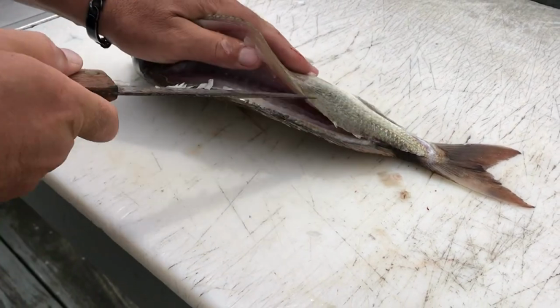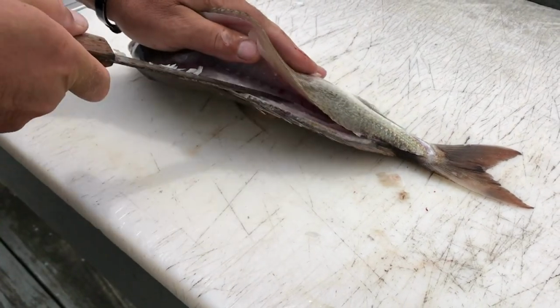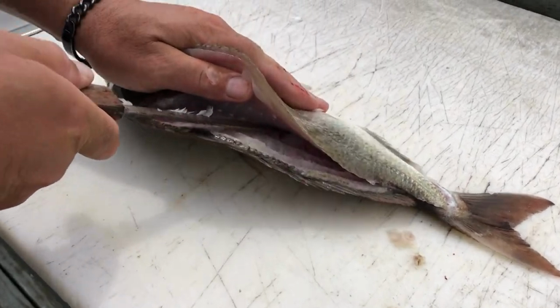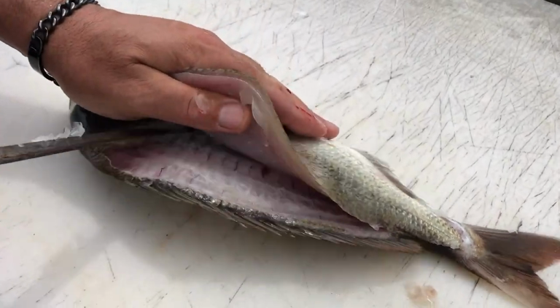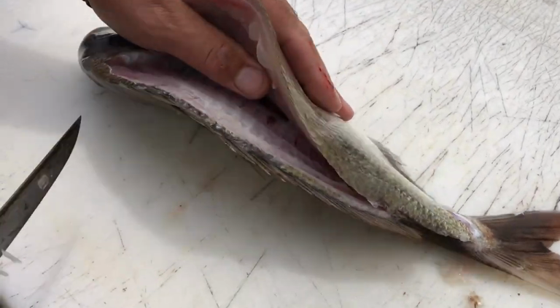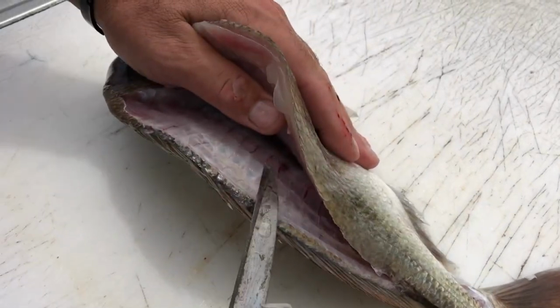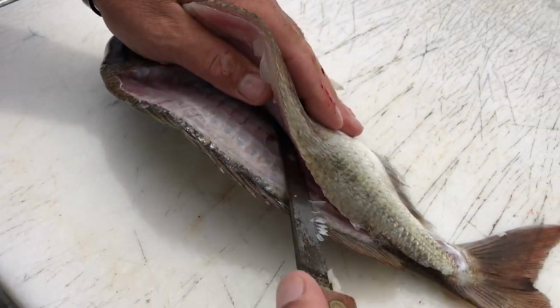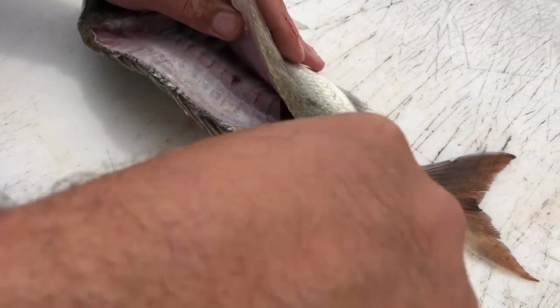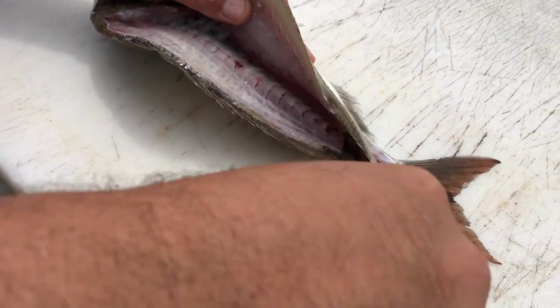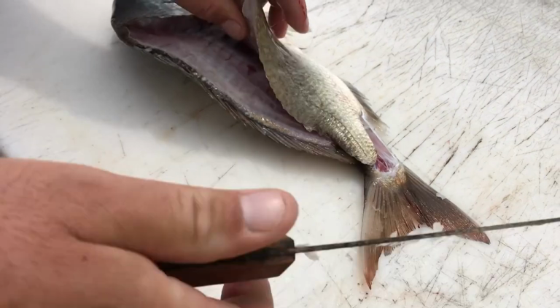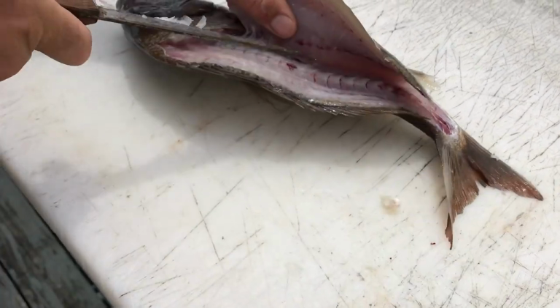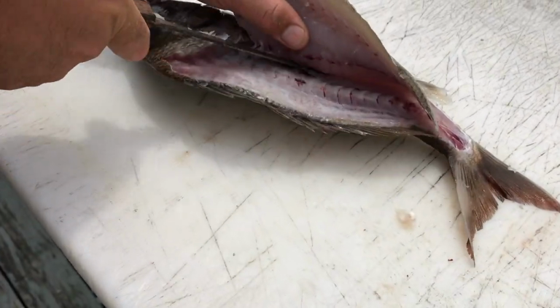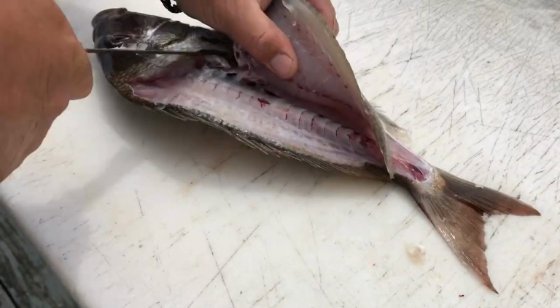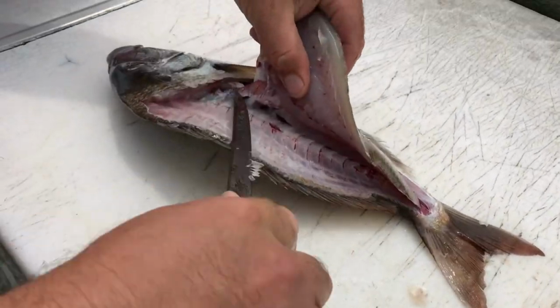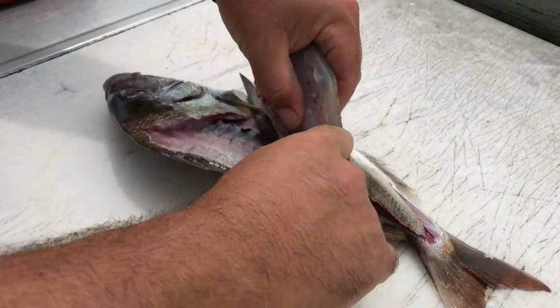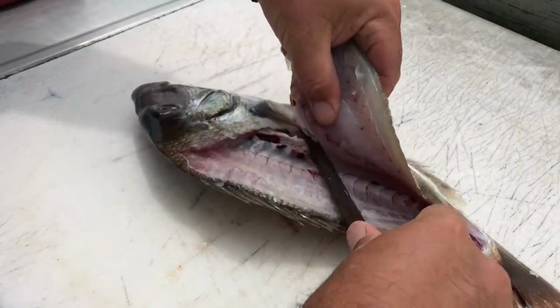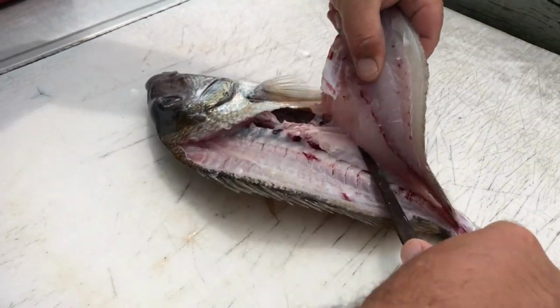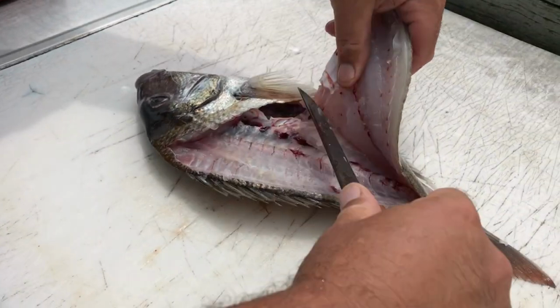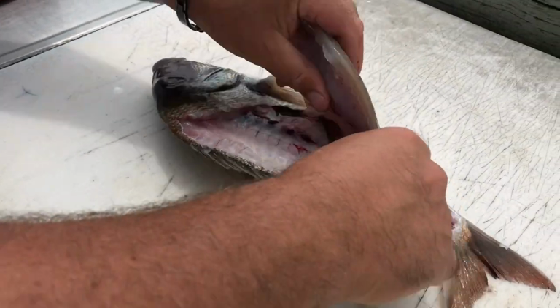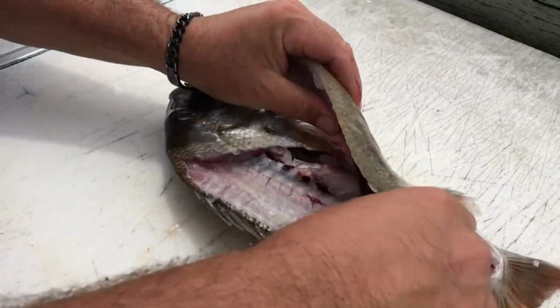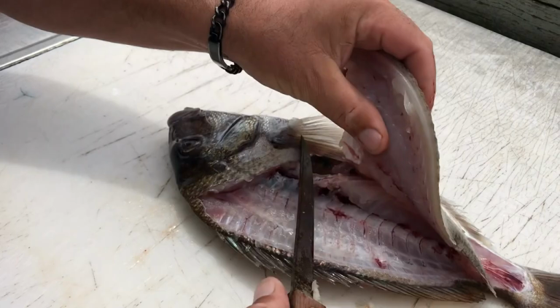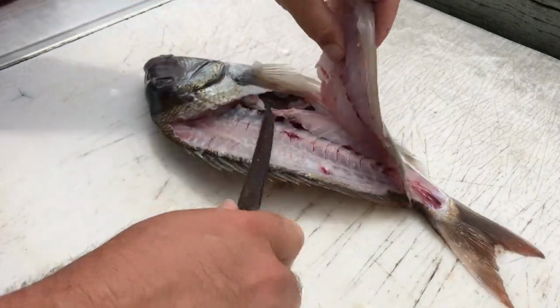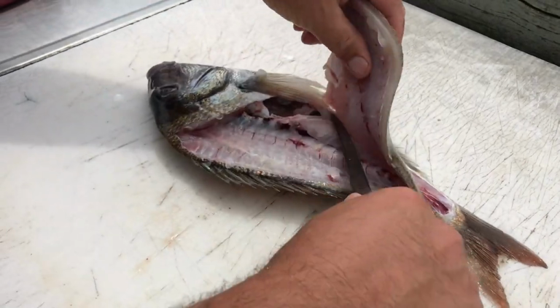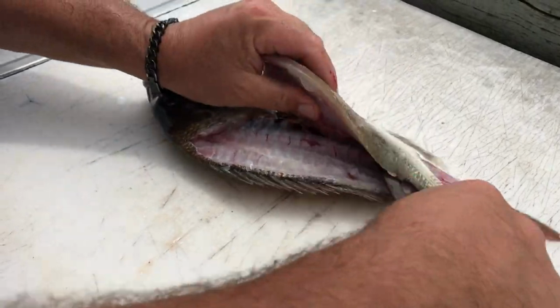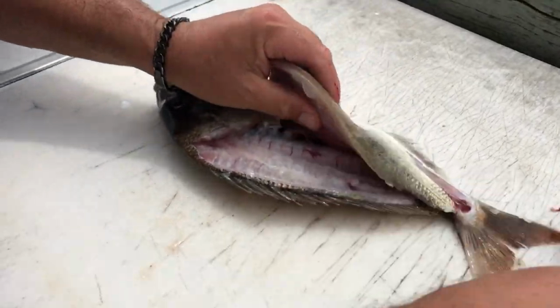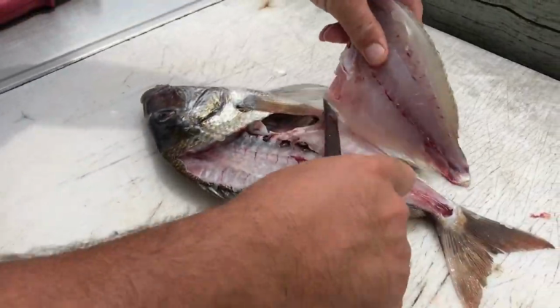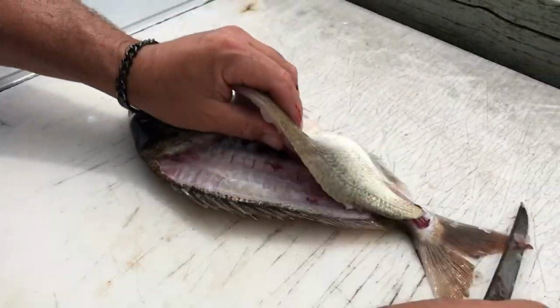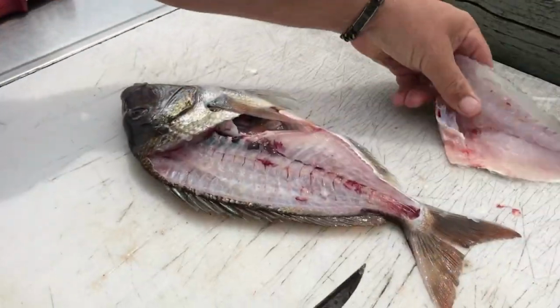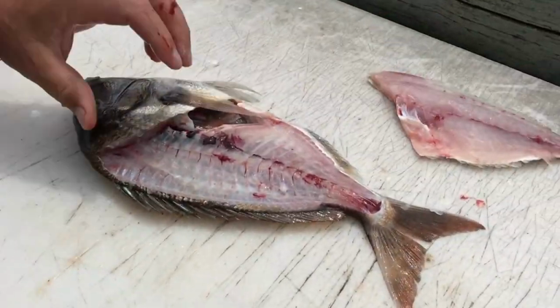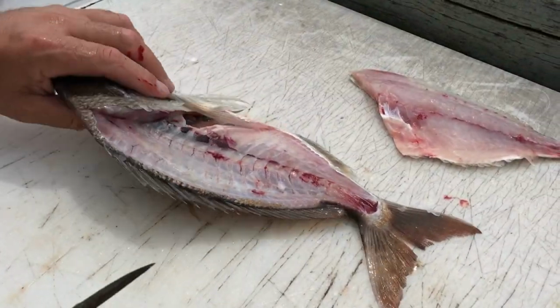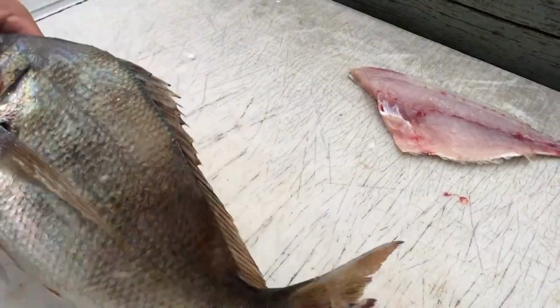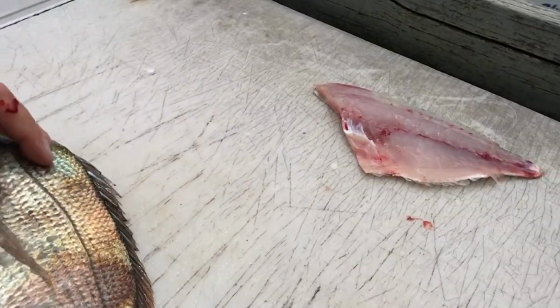Out you'll come with that little center bone, pop over, and you work right around the ribs. There's maybe one fillet — switch it over.